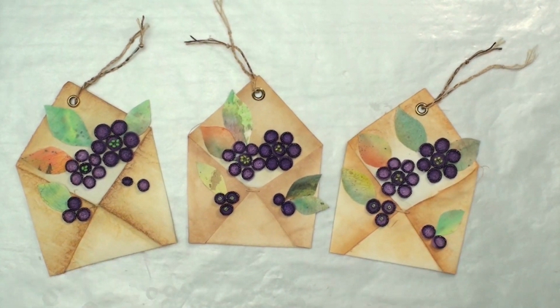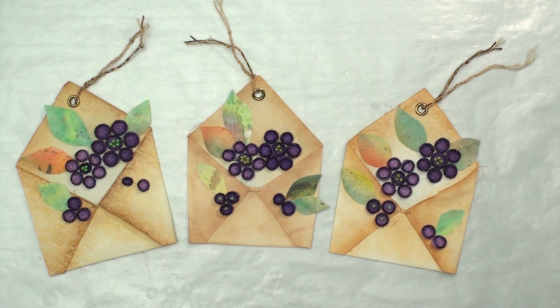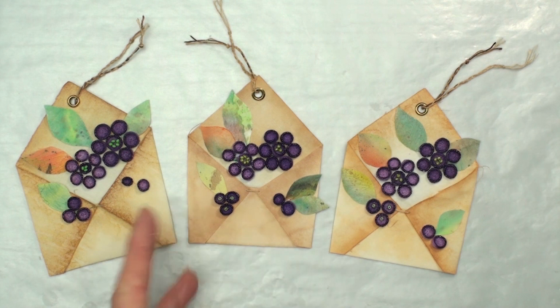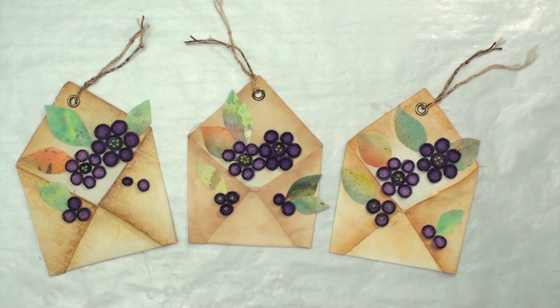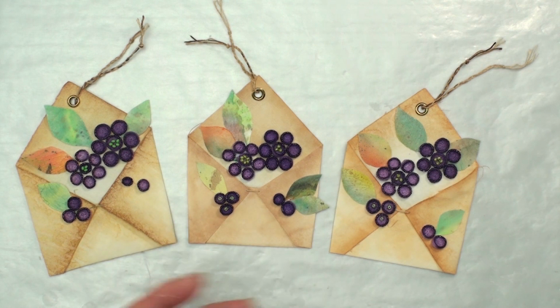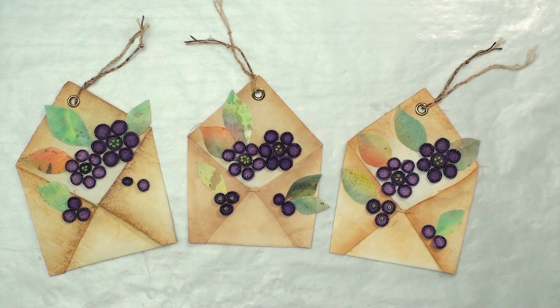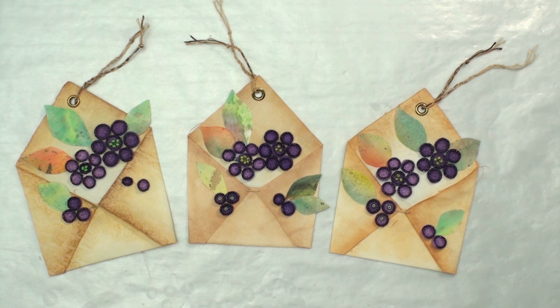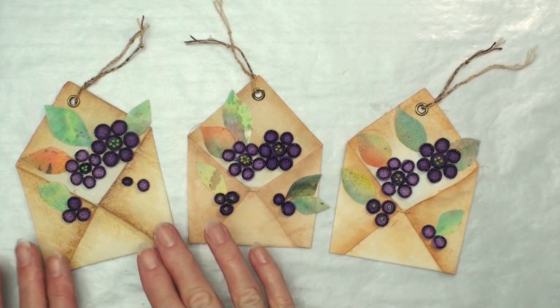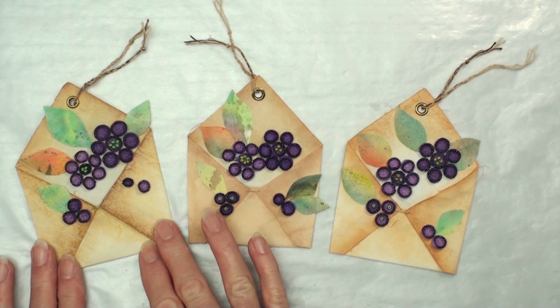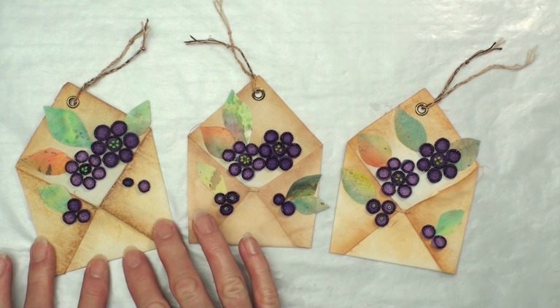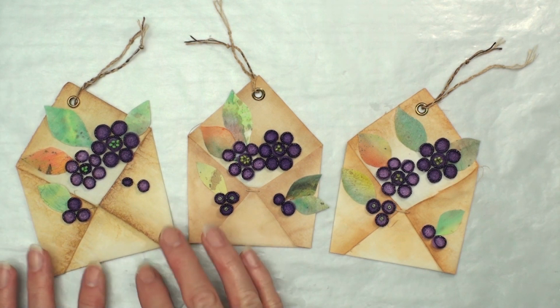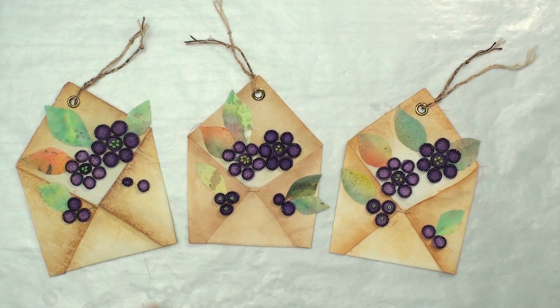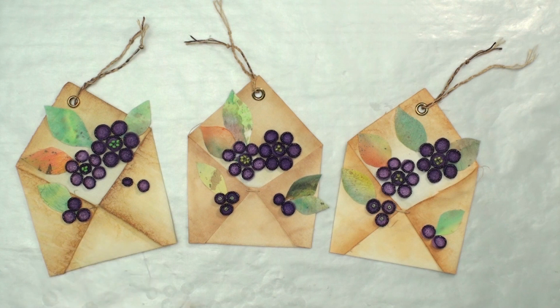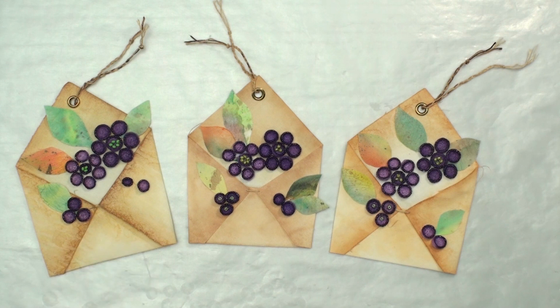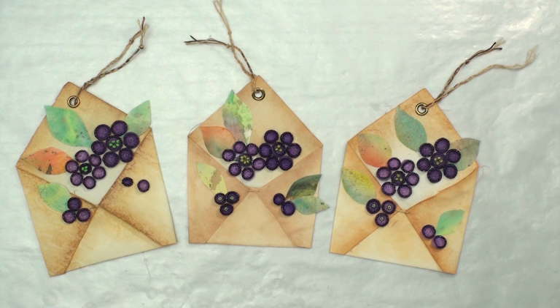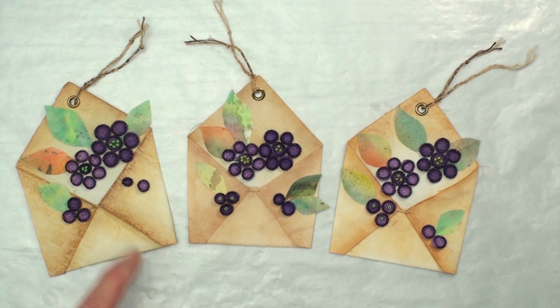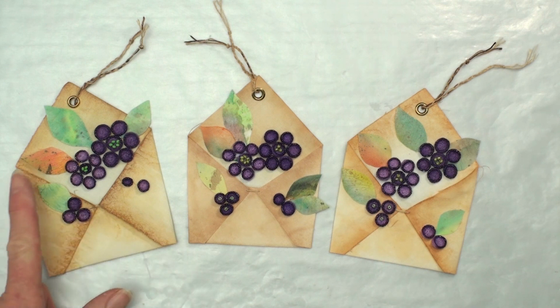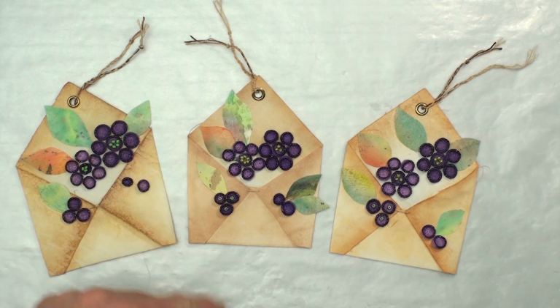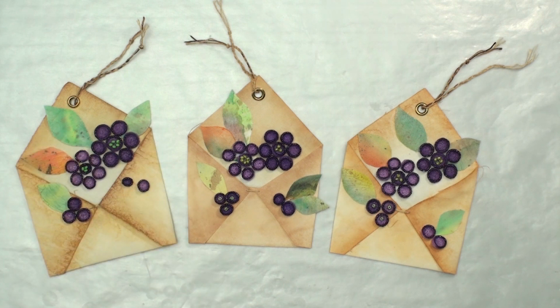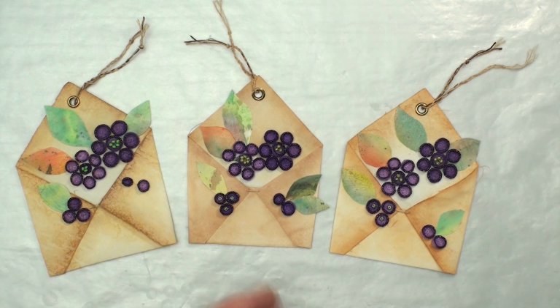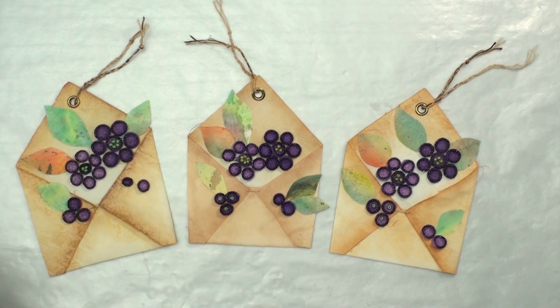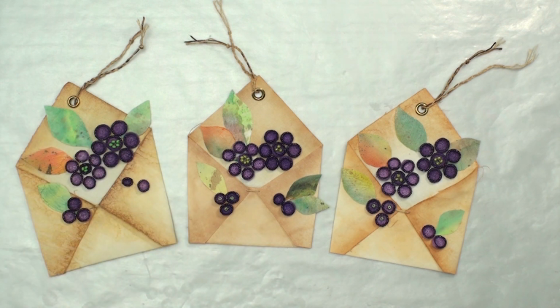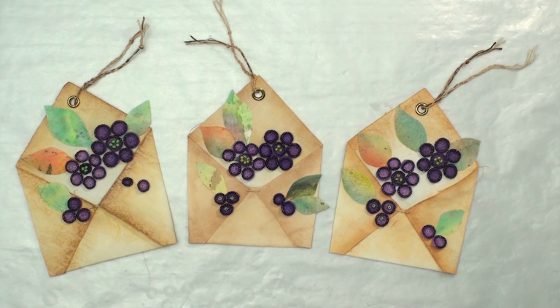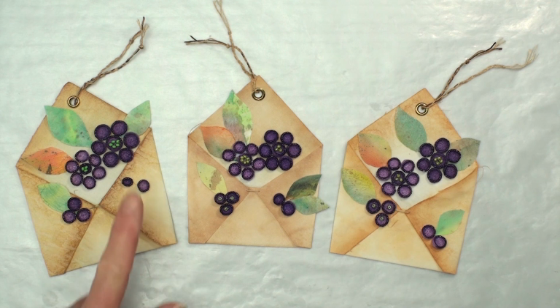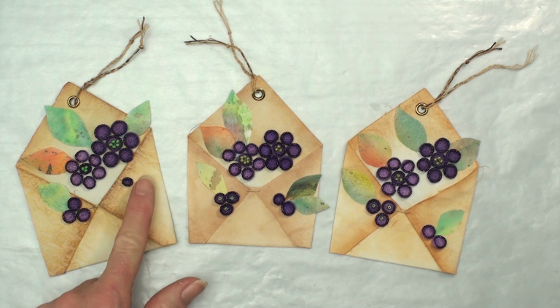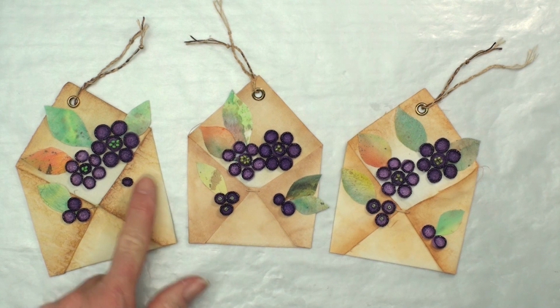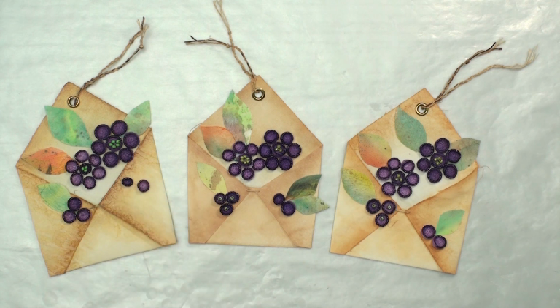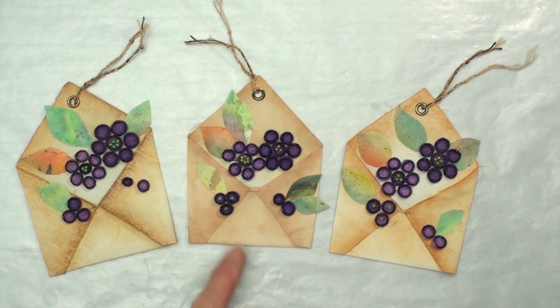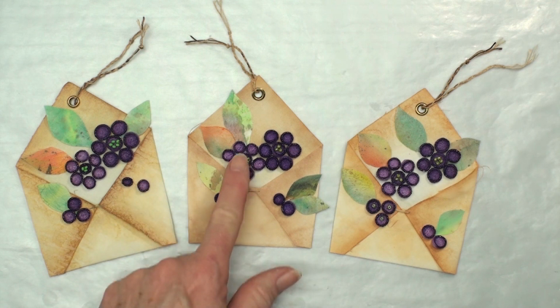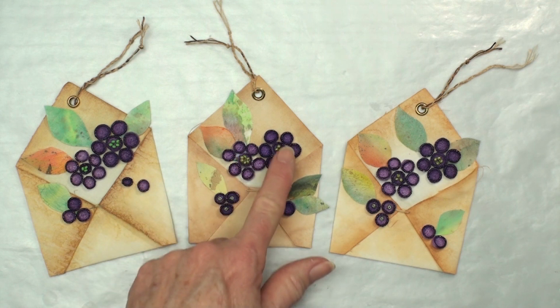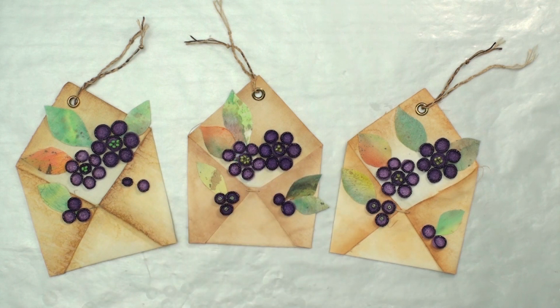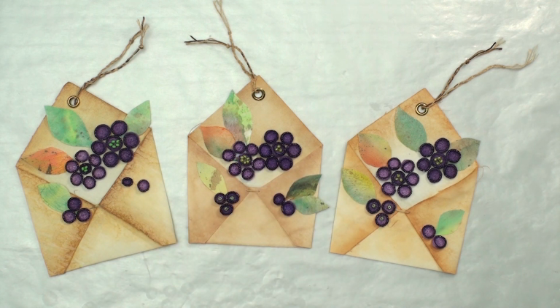They're all a little different, using the same elements: fabric for the envelopes with Material Magic, painted leaves that are all different and original, and melted felt cups with a little beading added to them.